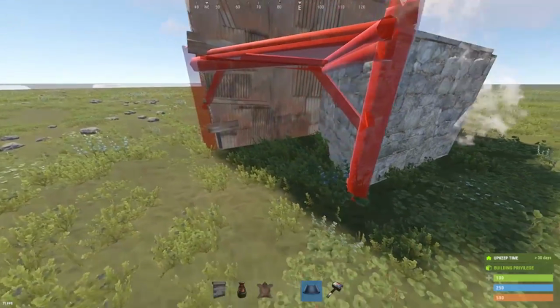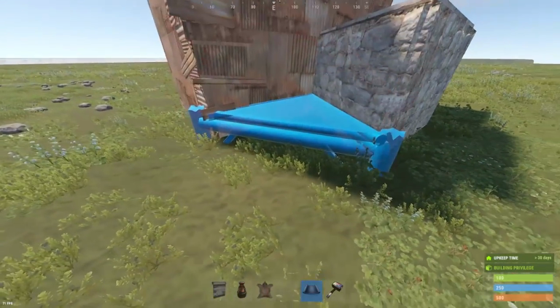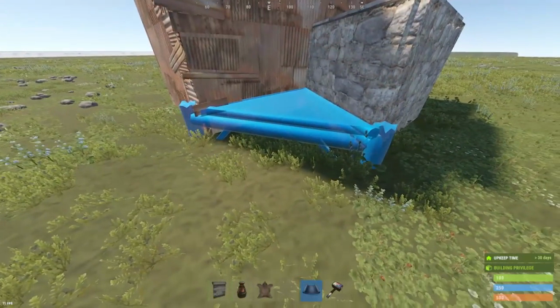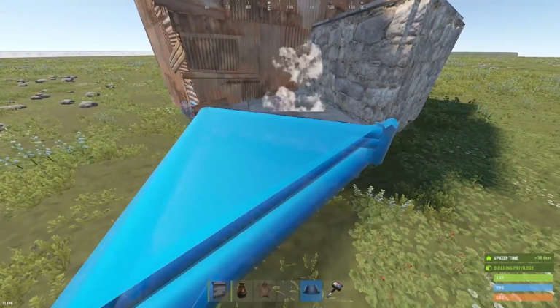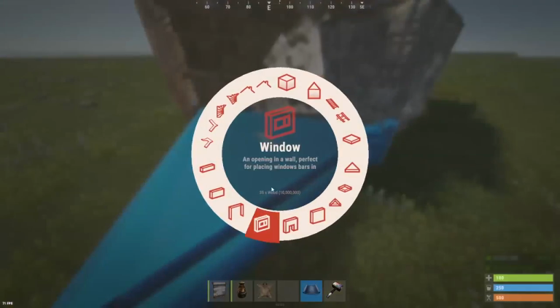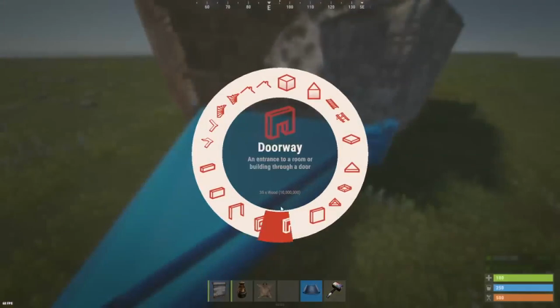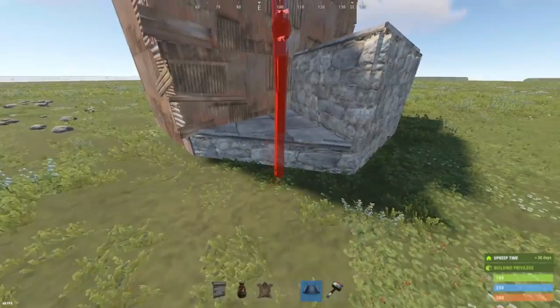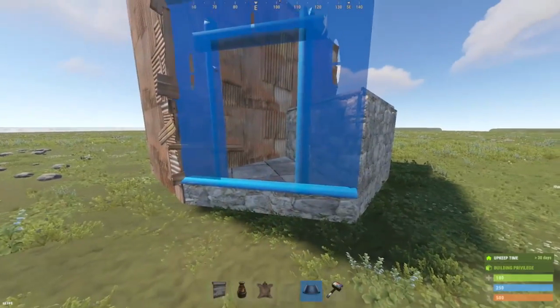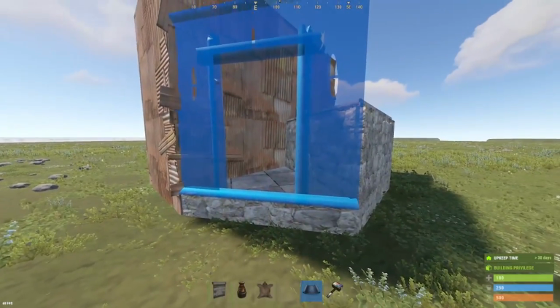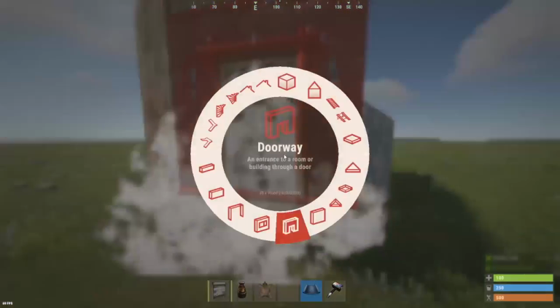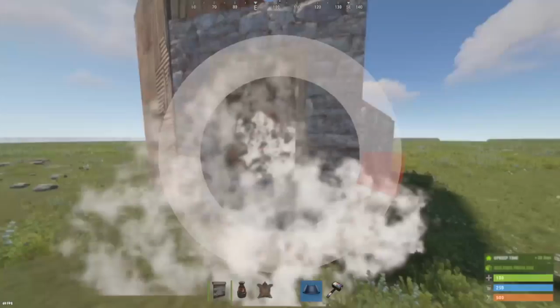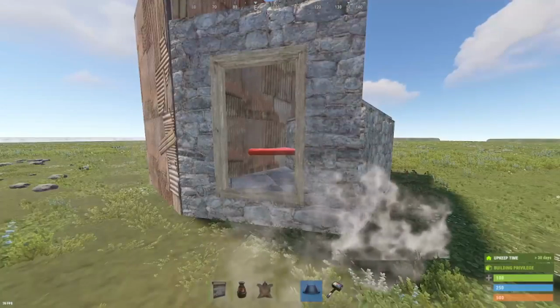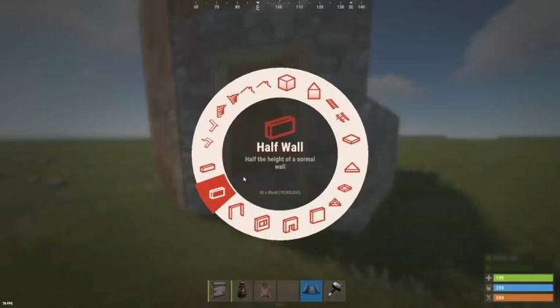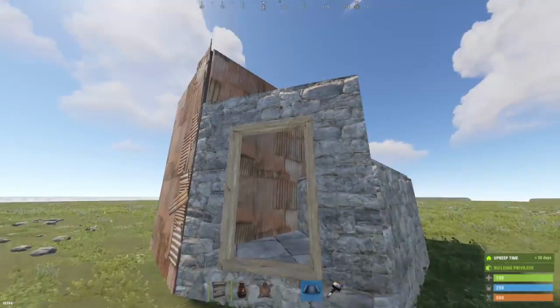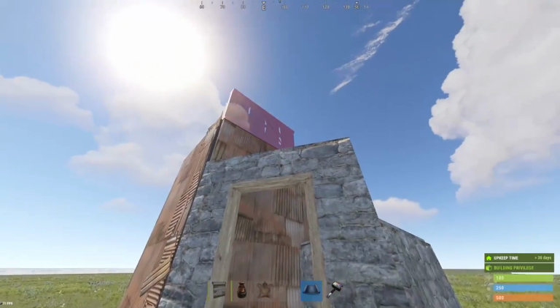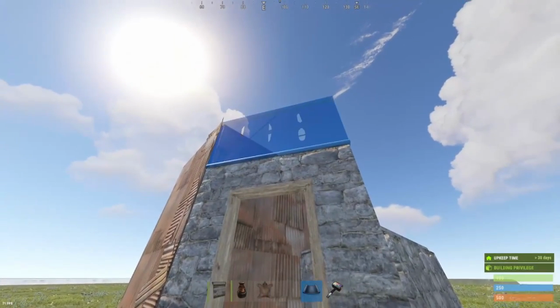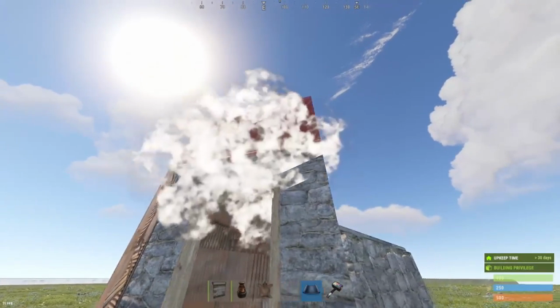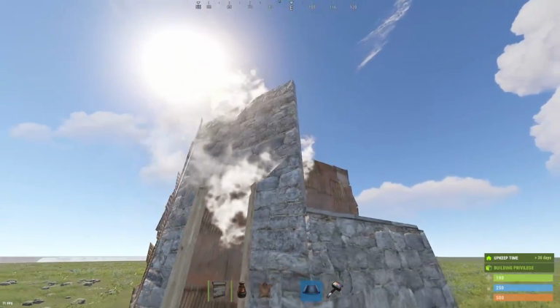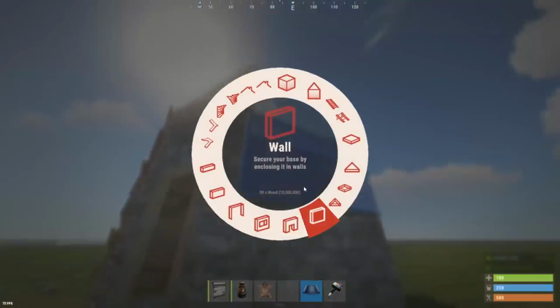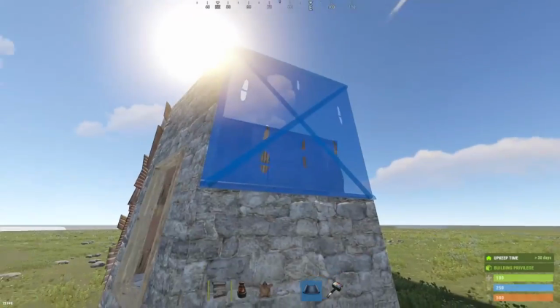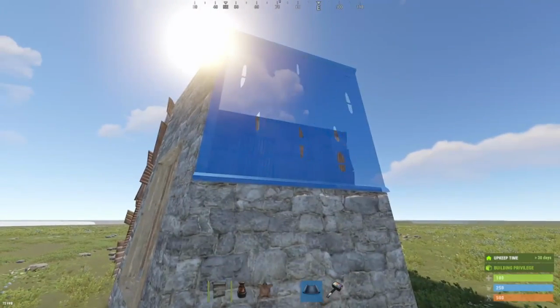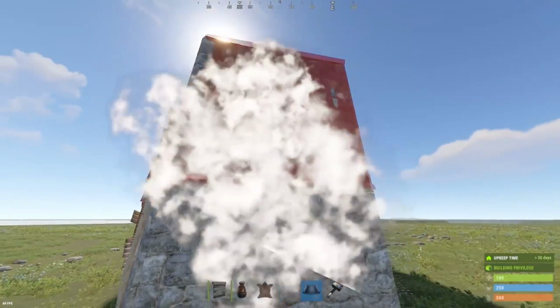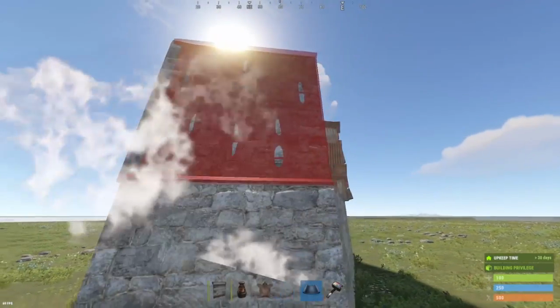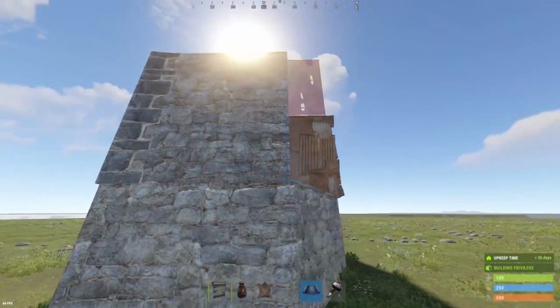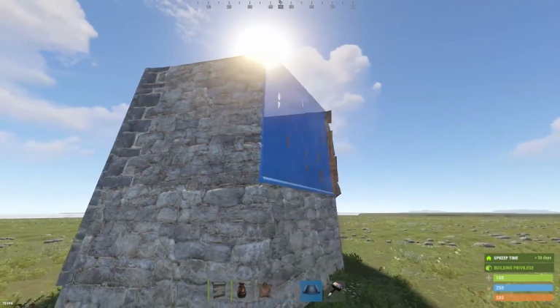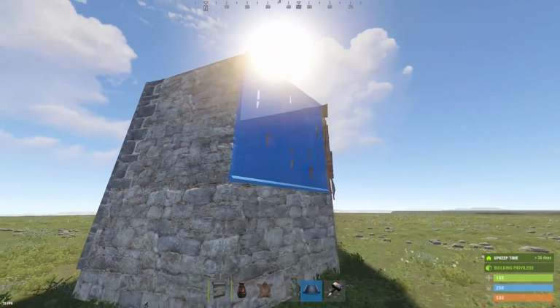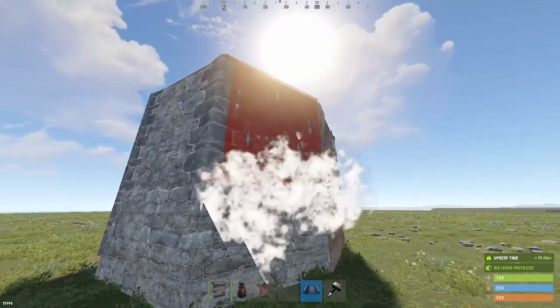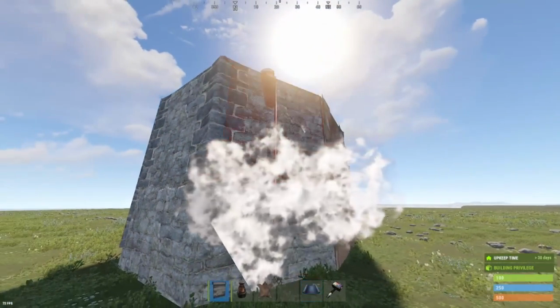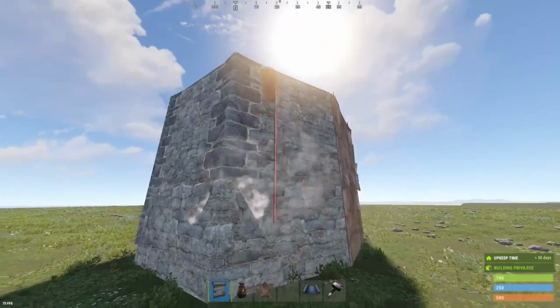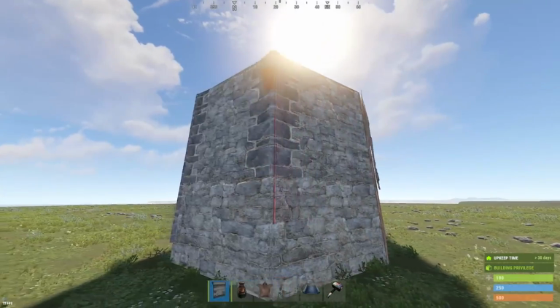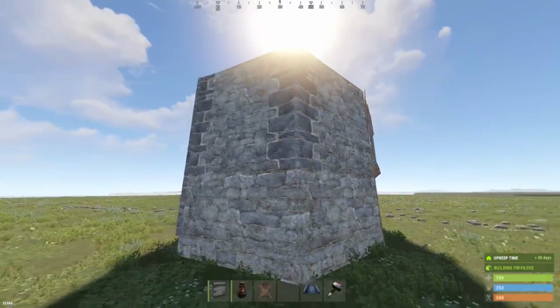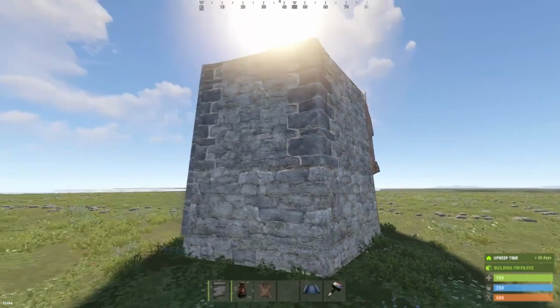We're going to make sure this triangle is lowered, put a single door frame here on the other side of our base, wall it off, and this is going to be our jump up to the second floor from the outside.